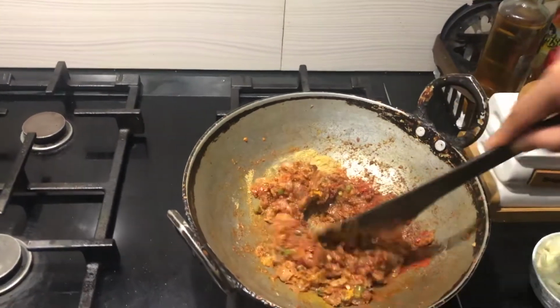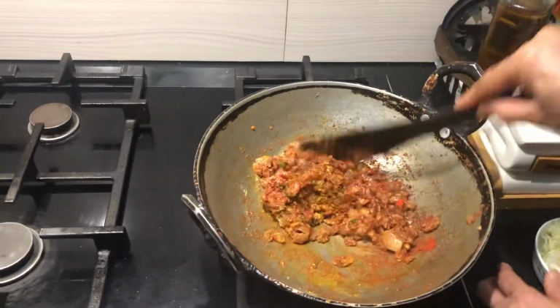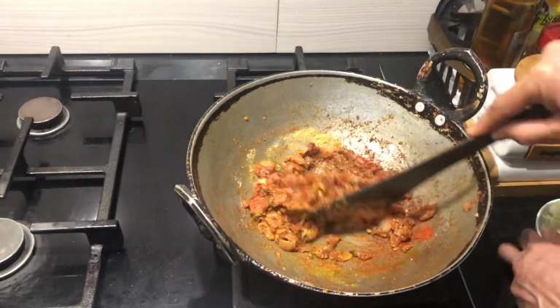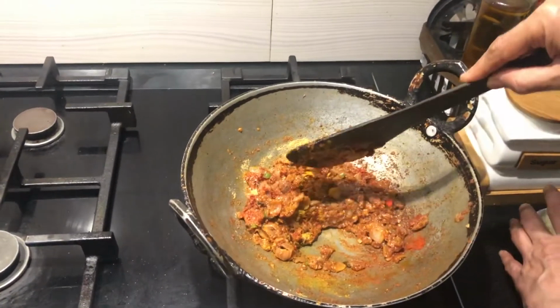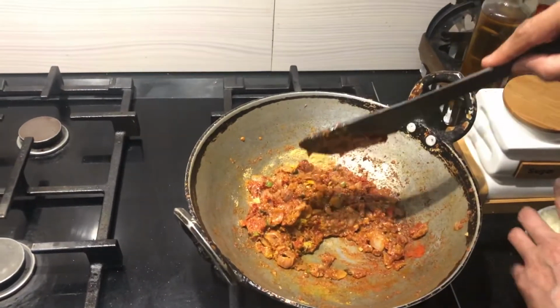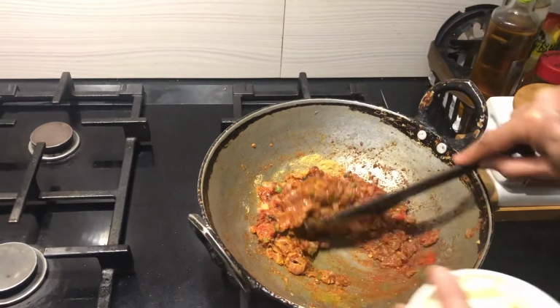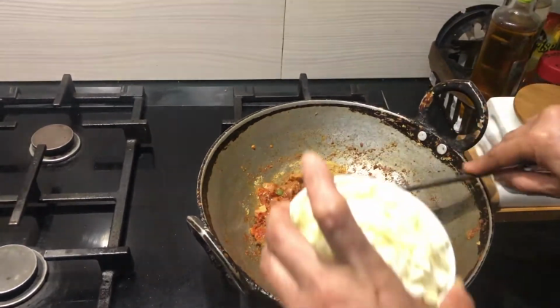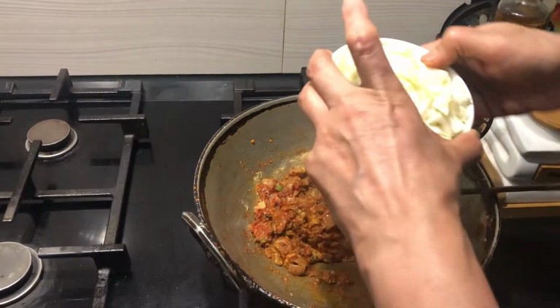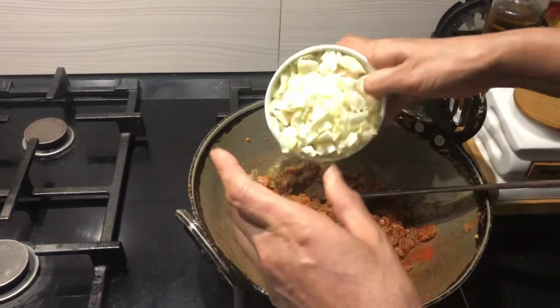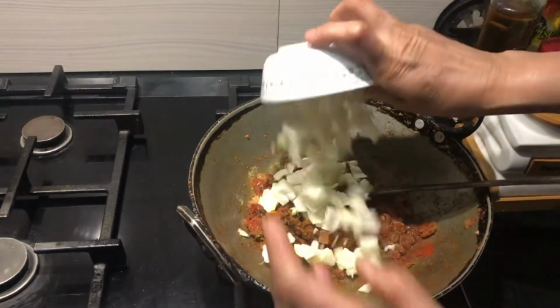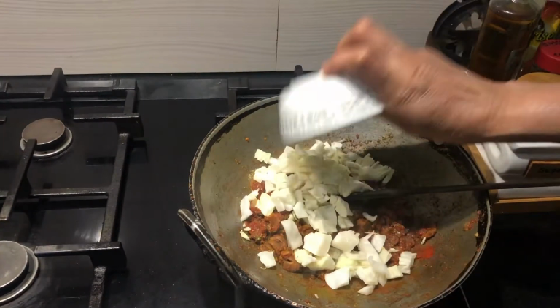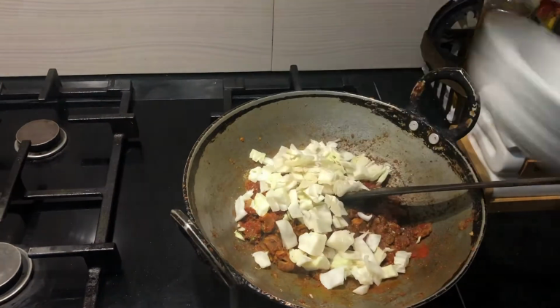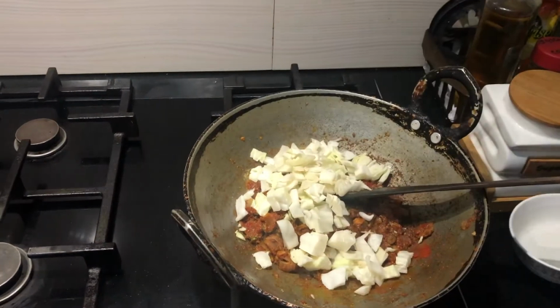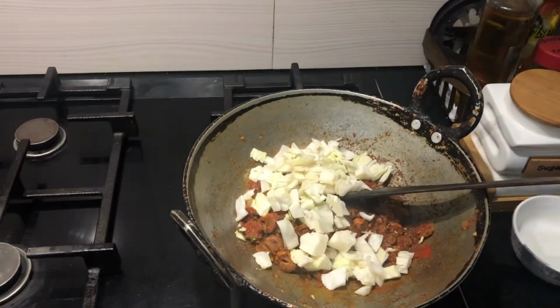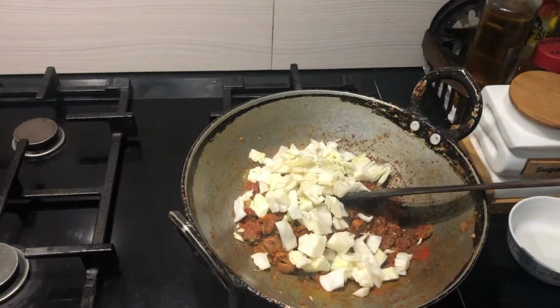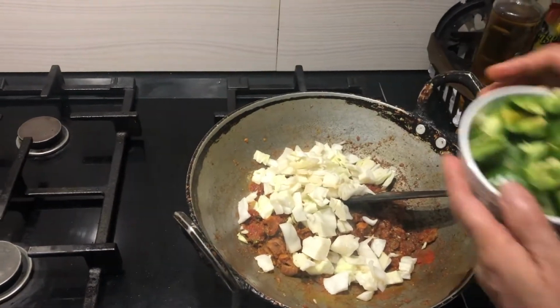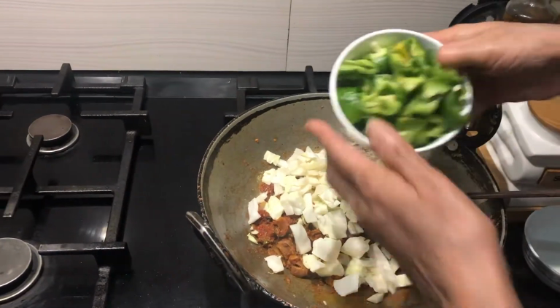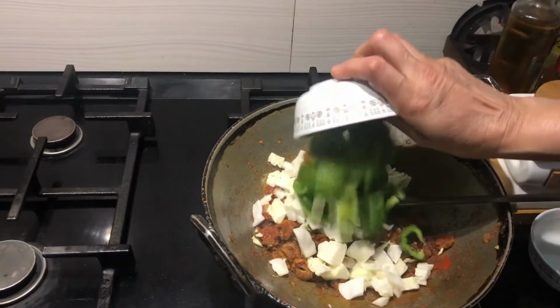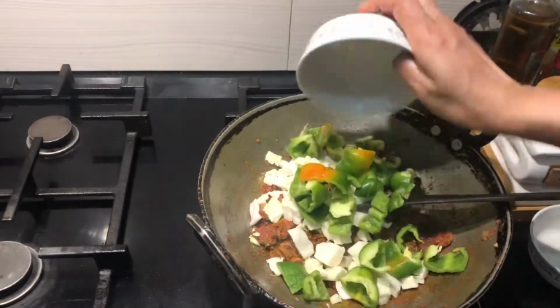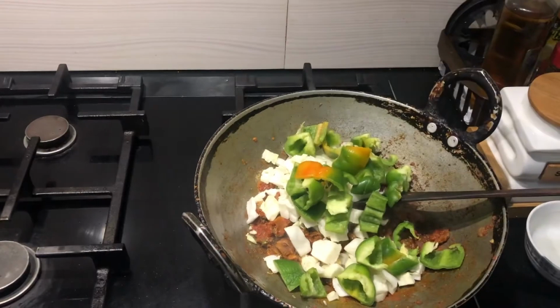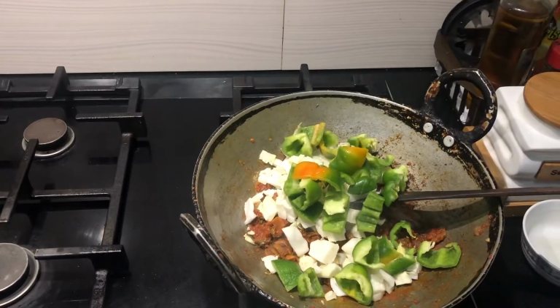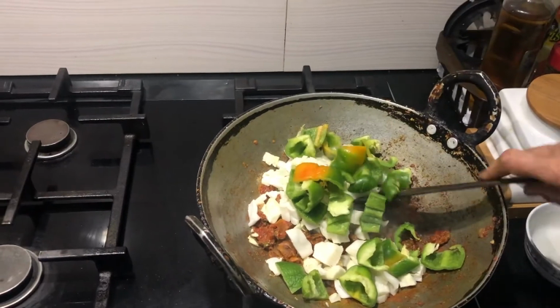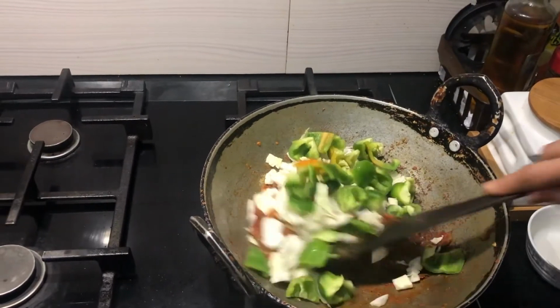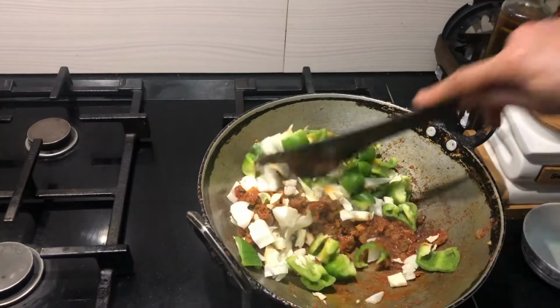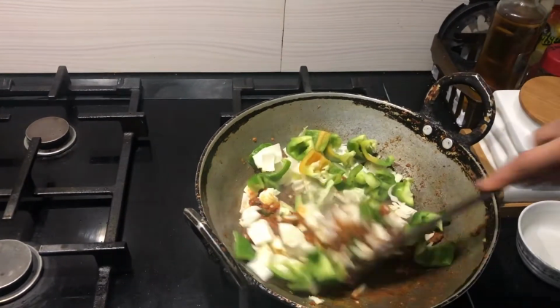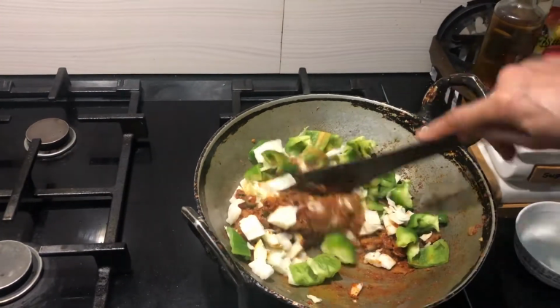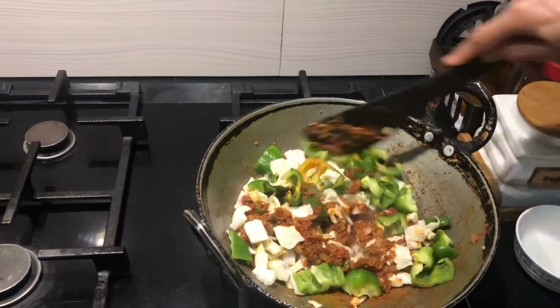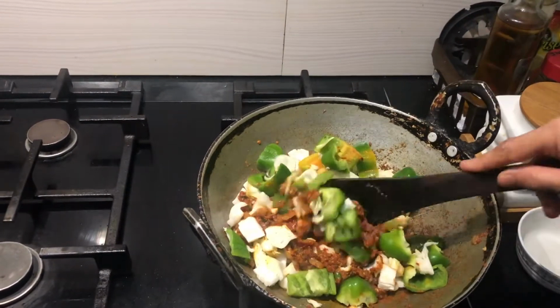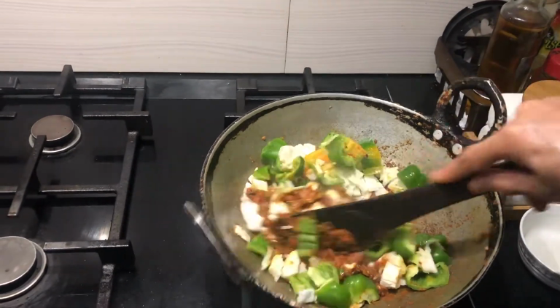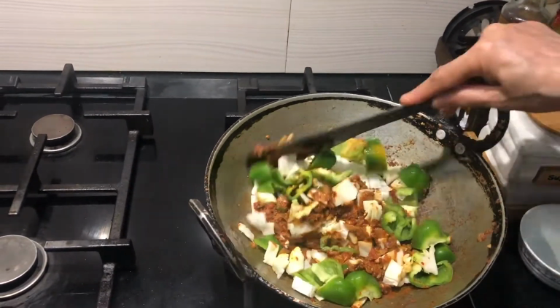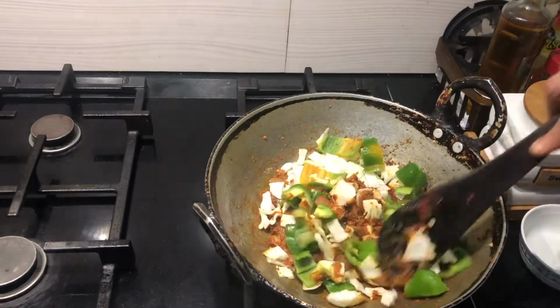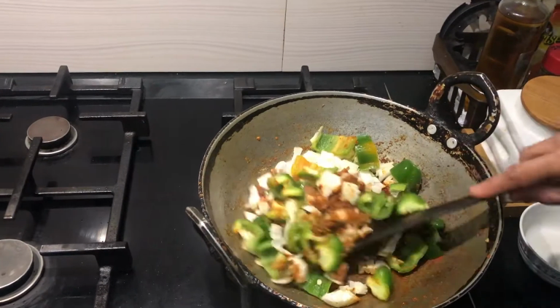Then I'm adding the raw cabbage and the raw capsicum. Mix it for a minute.